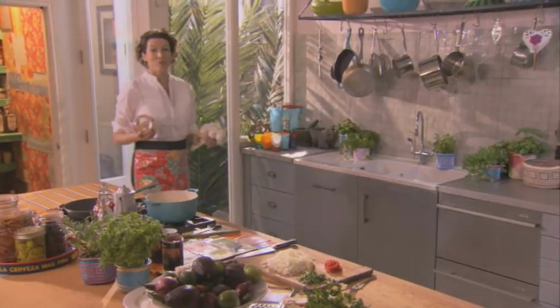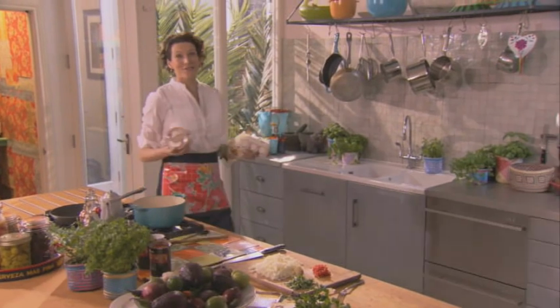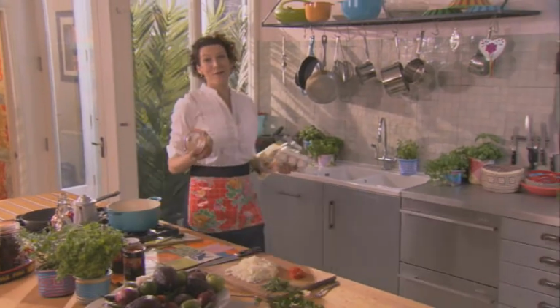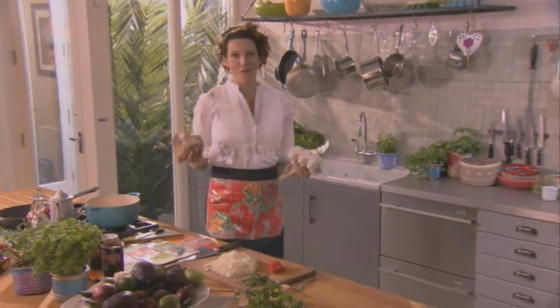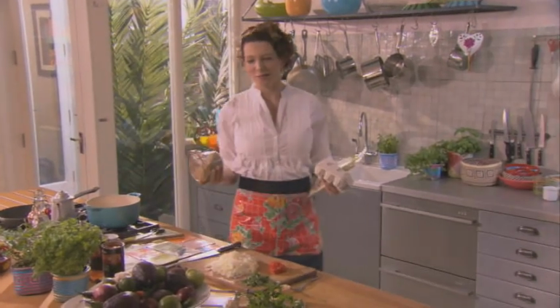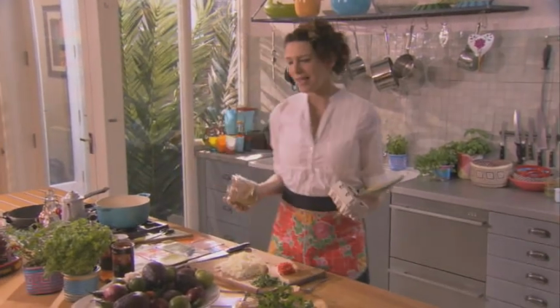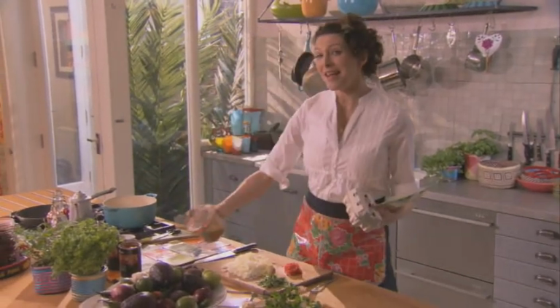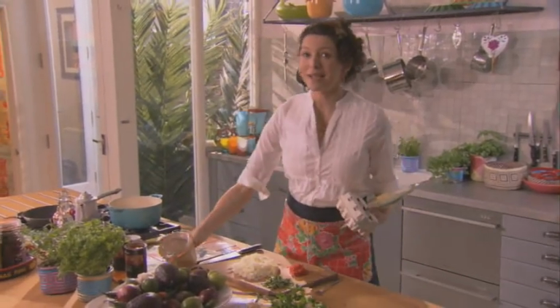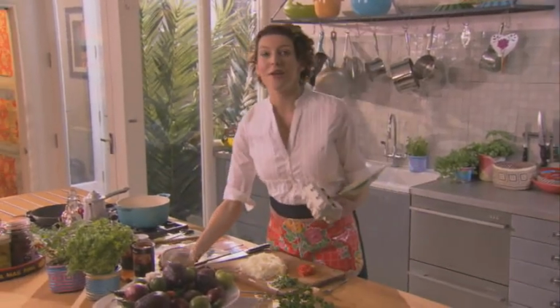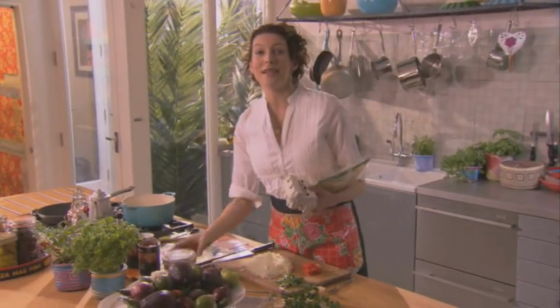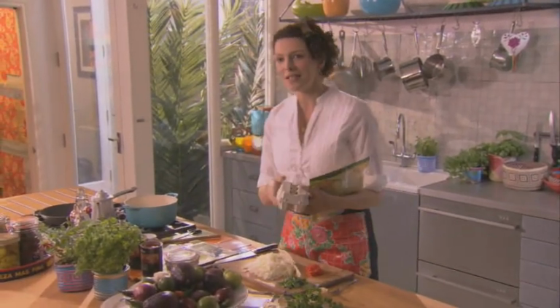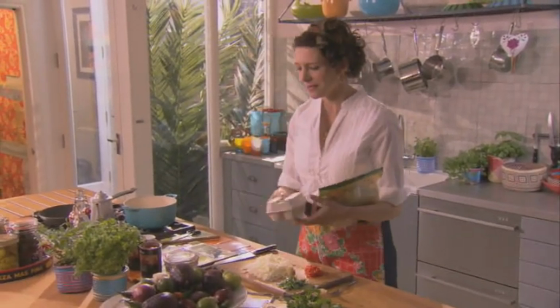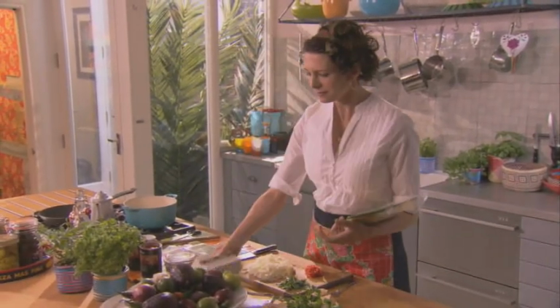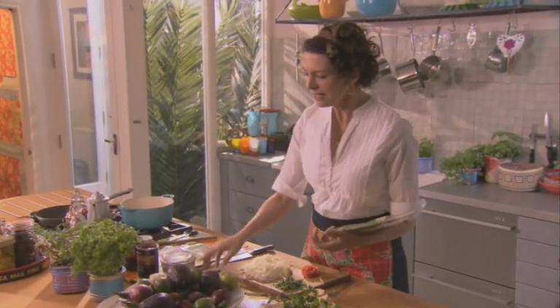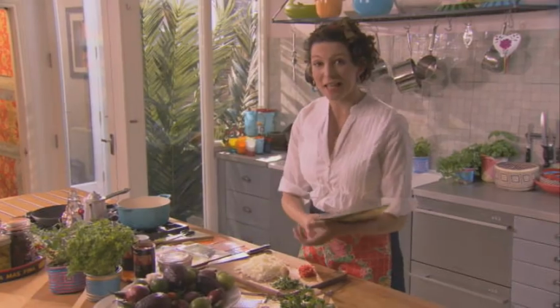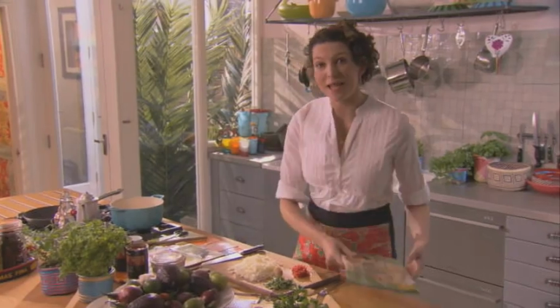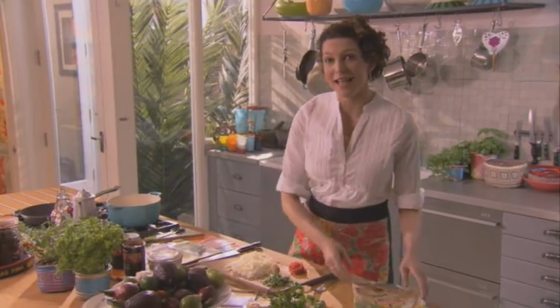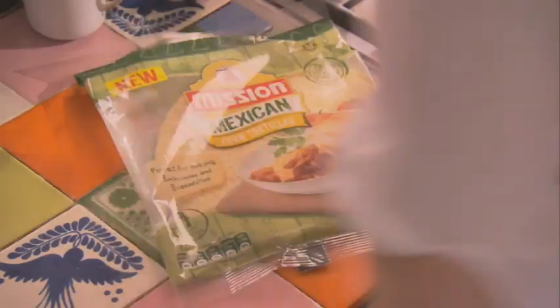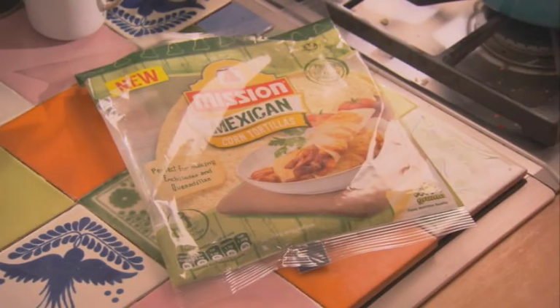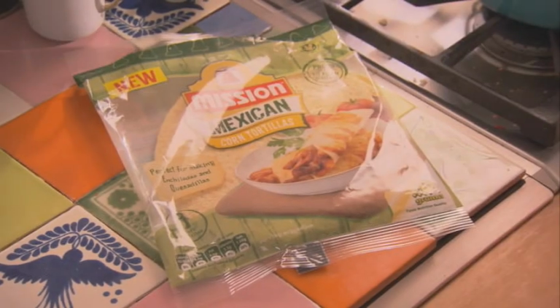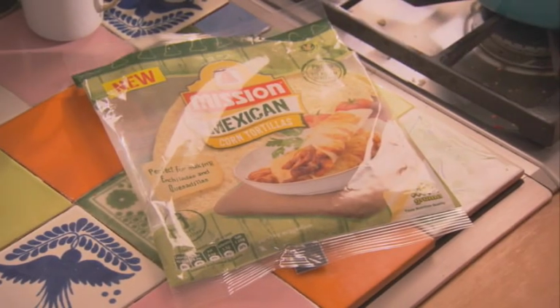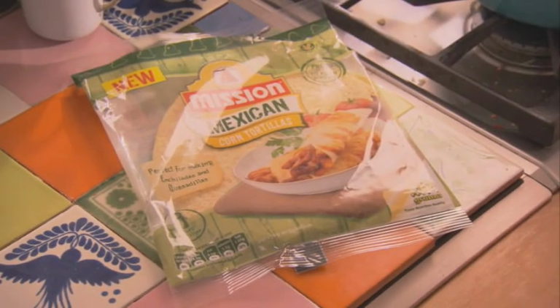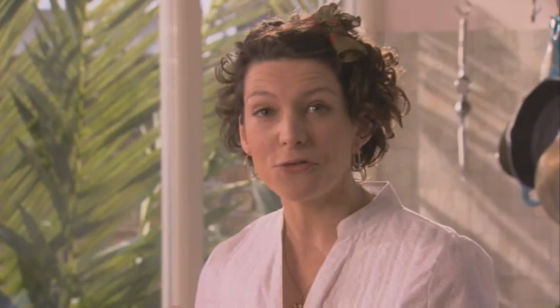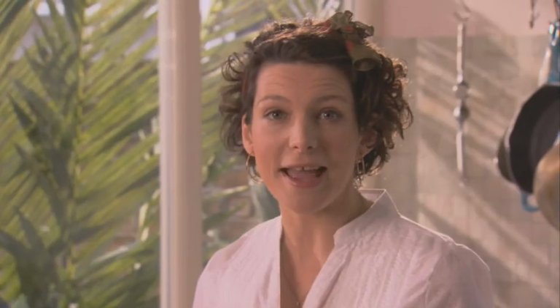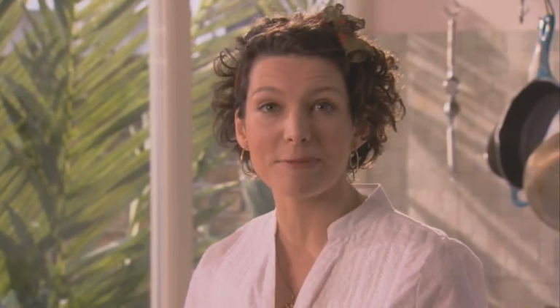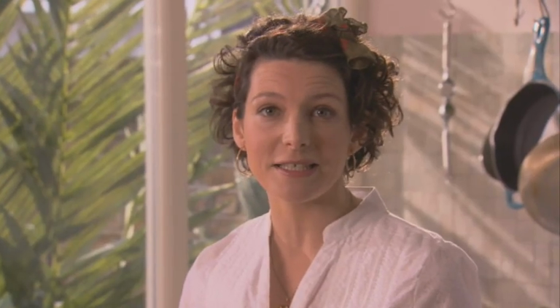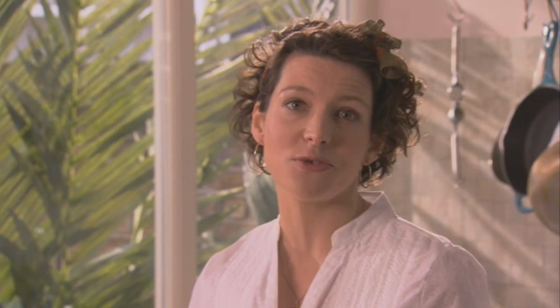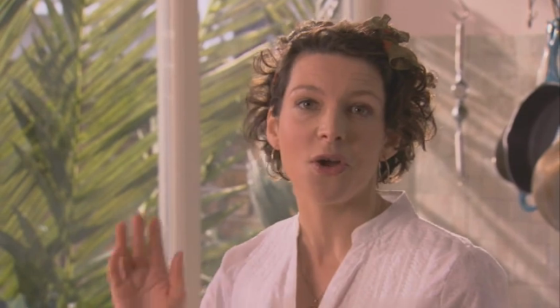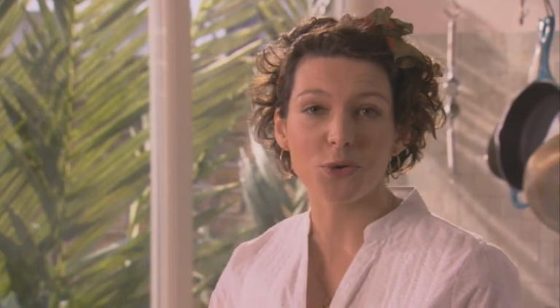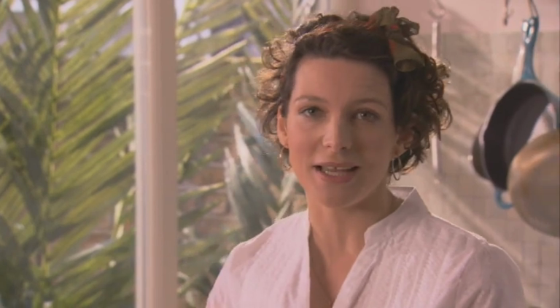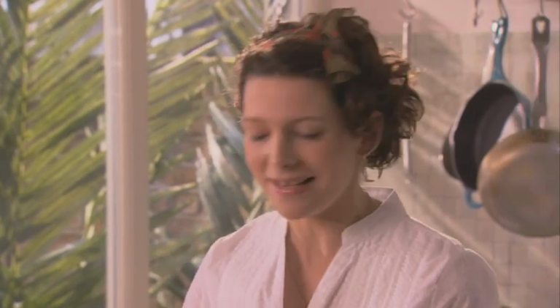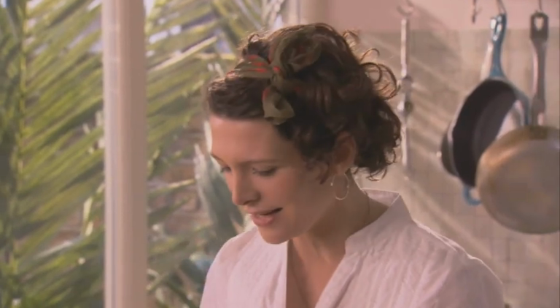Breakfast is my favourite meal of the day and in Mexico they make a feast of it. Now forget your bacon and eggs, this one is so much better. Fried eggs, a spicy tomato sauce on a tortilla — it's sensational.